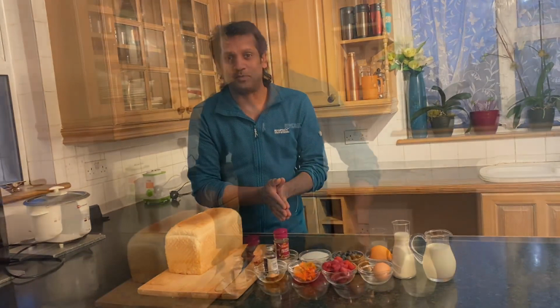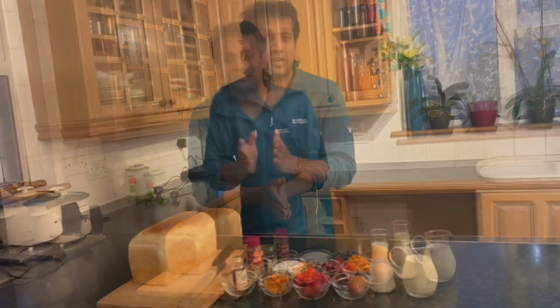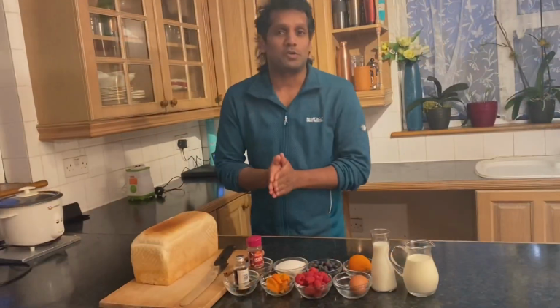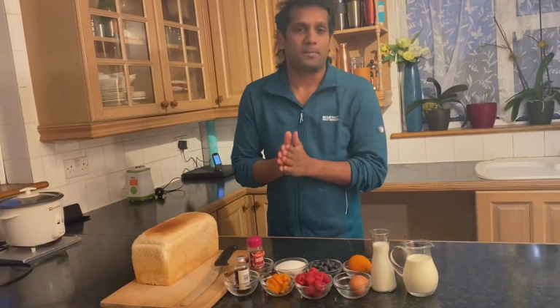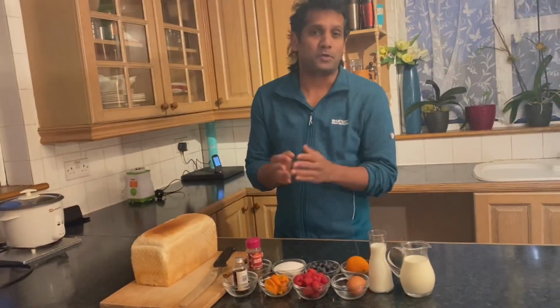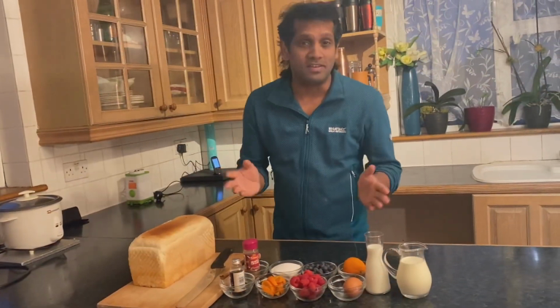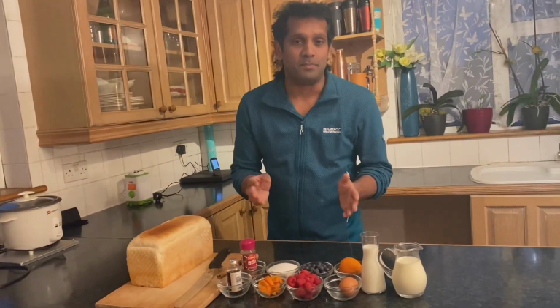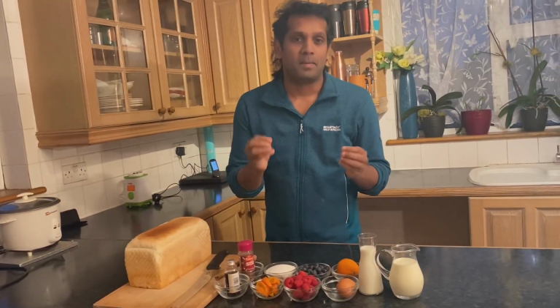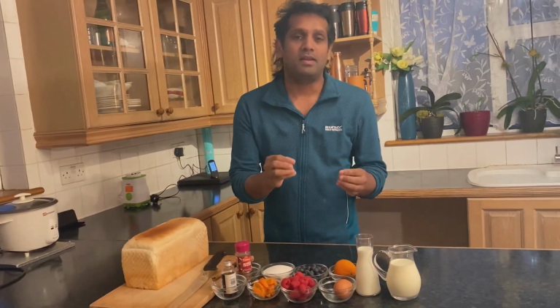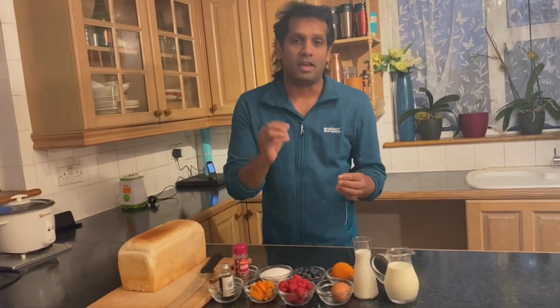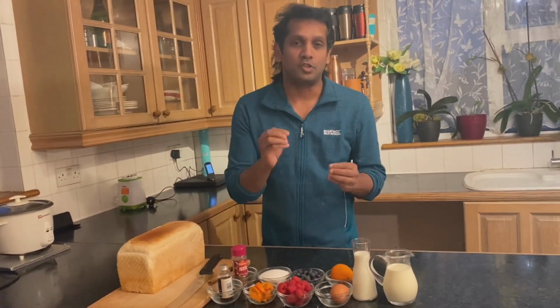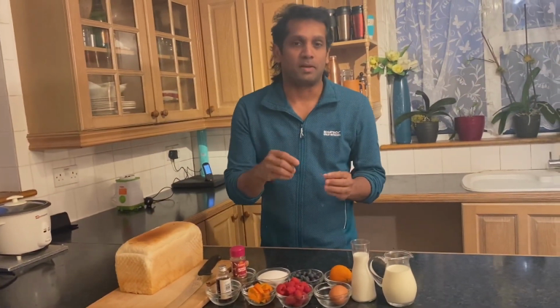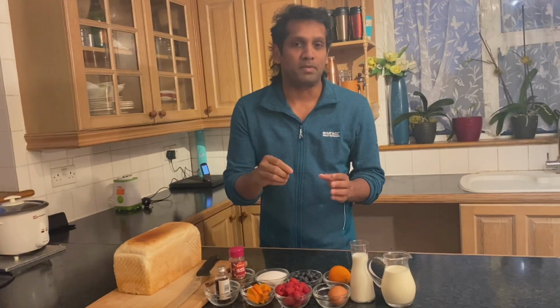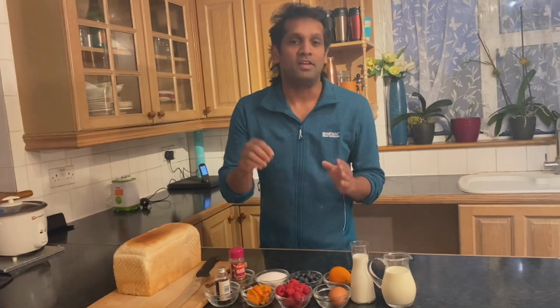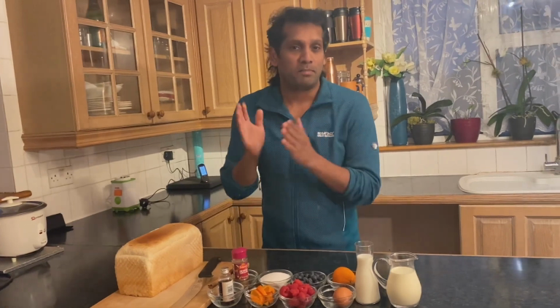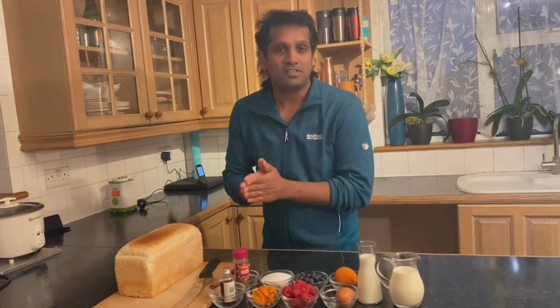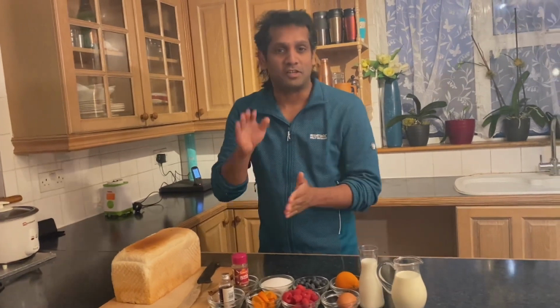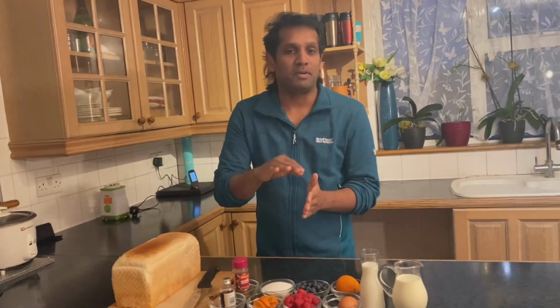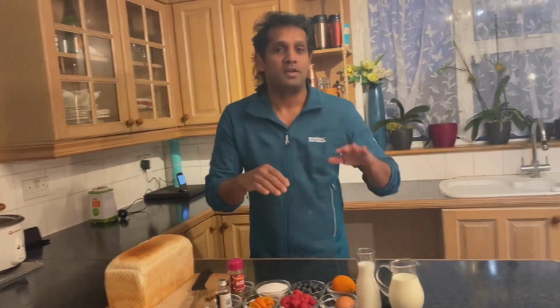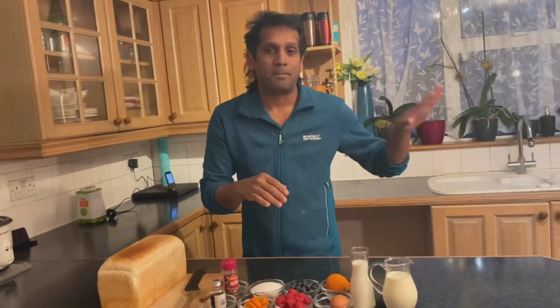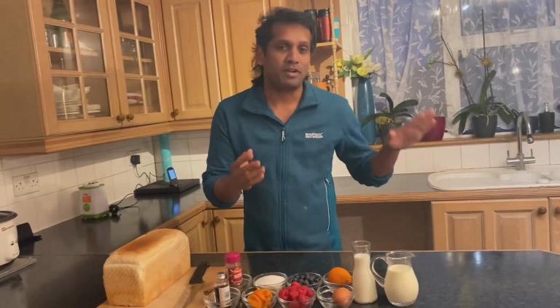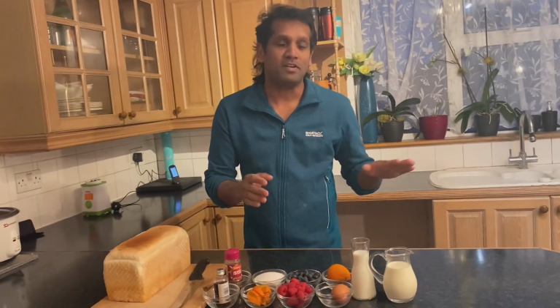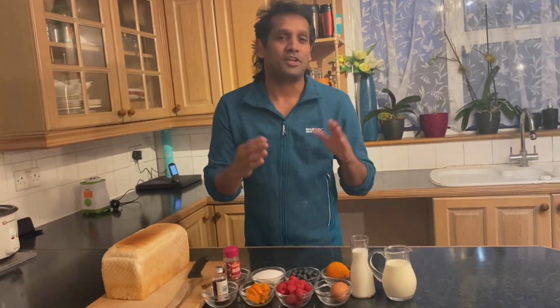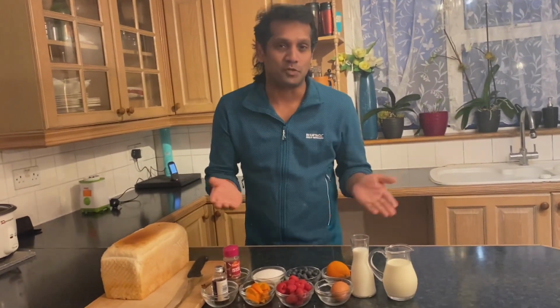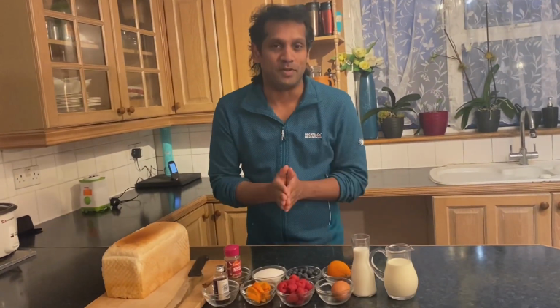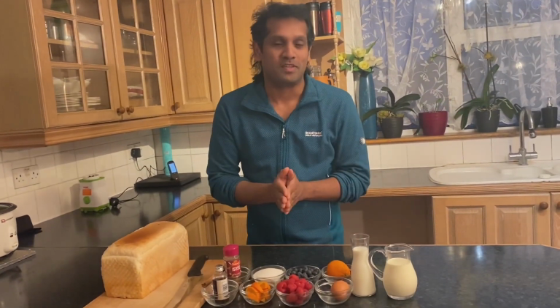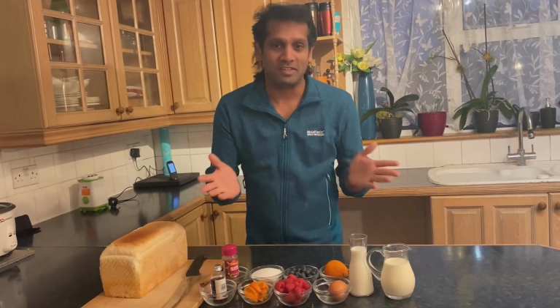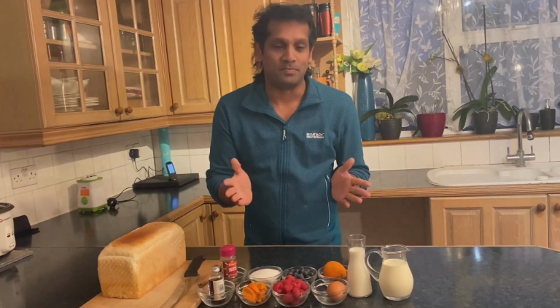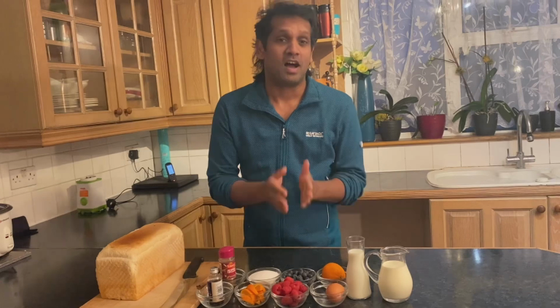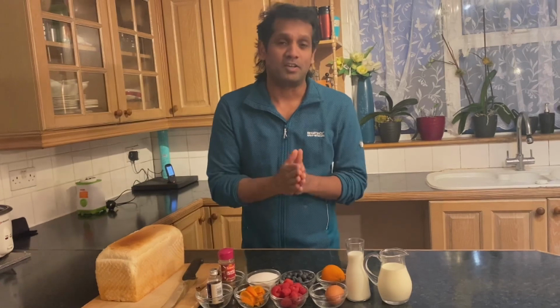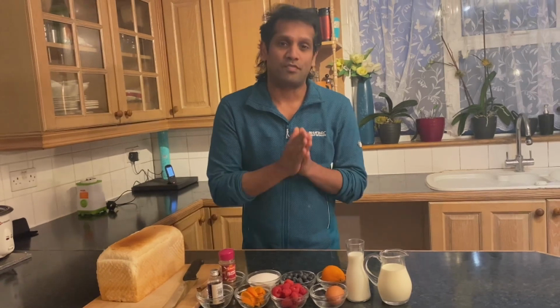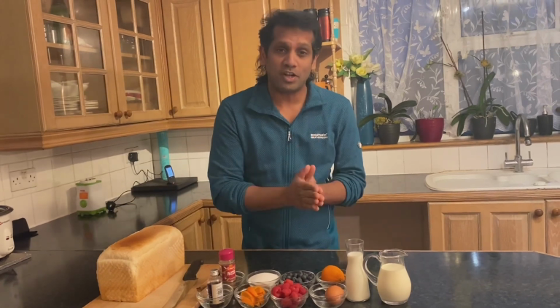French Toast is very easy. The ingredients are milk, egg, sugar, and bread. We'll pan-fry the French Toast. It is very easy.